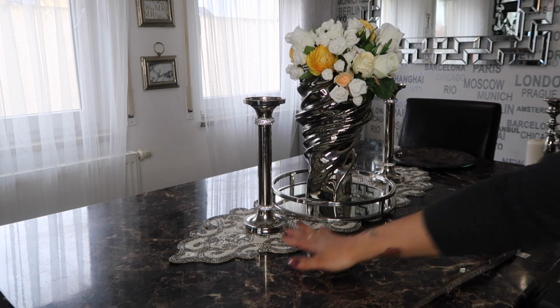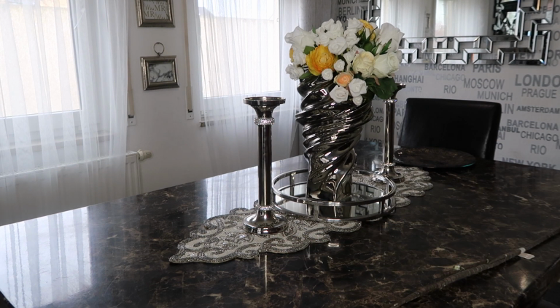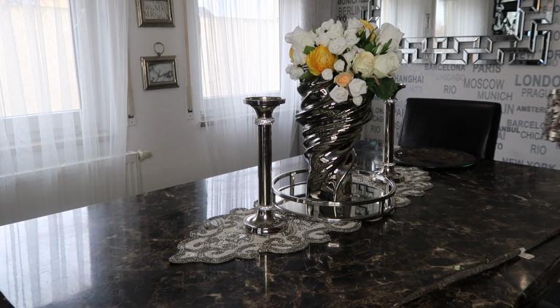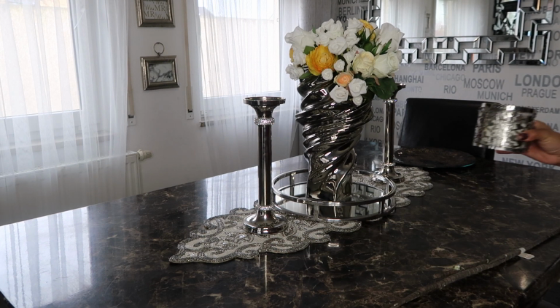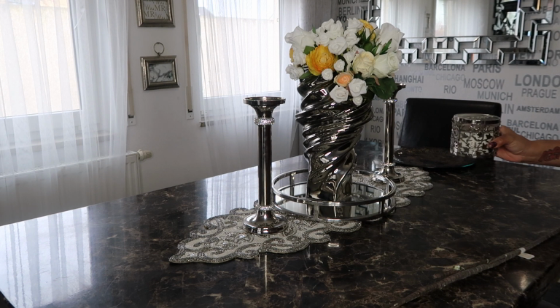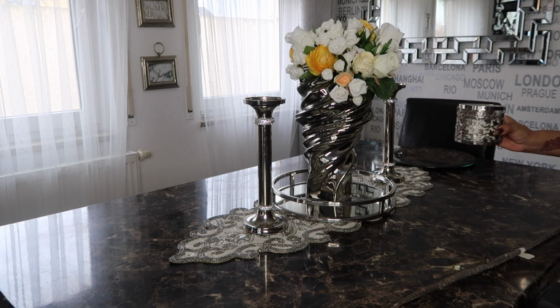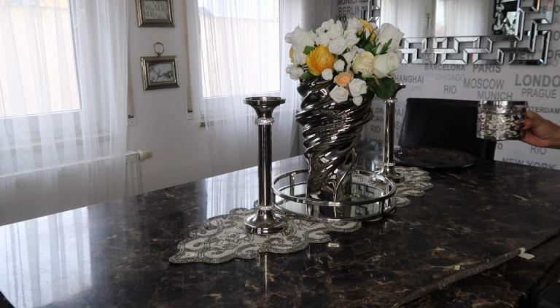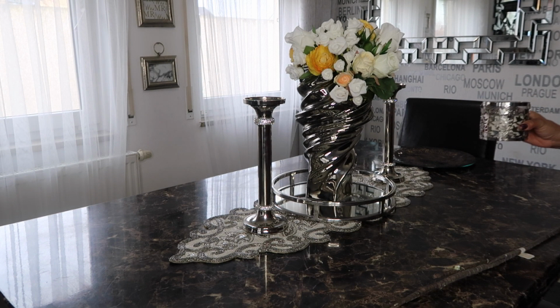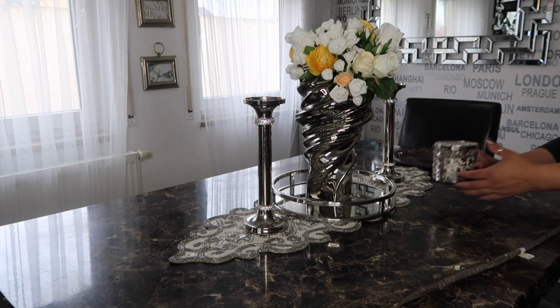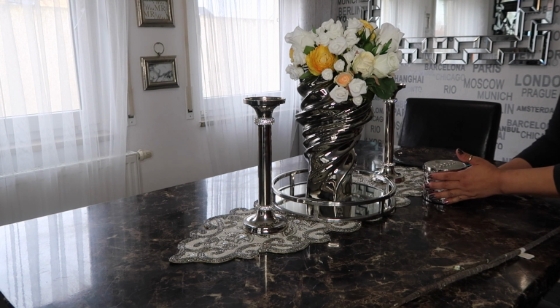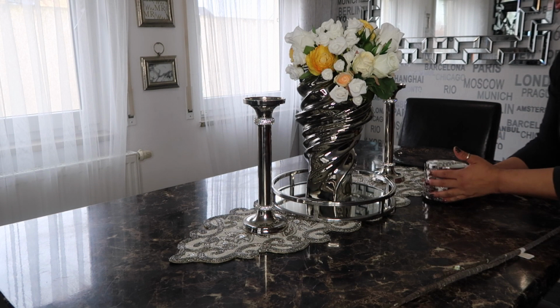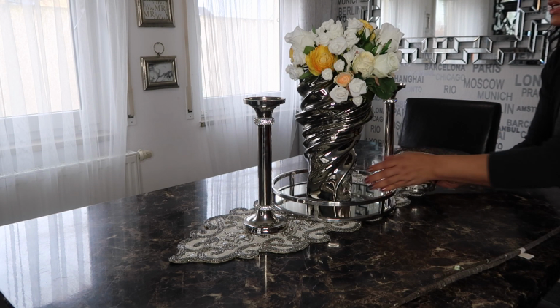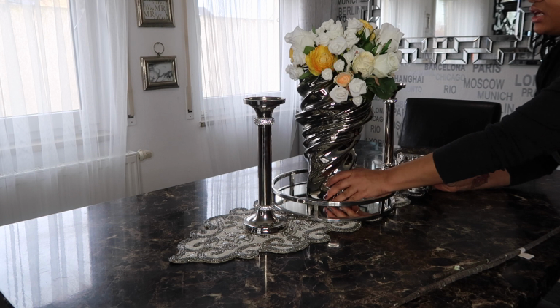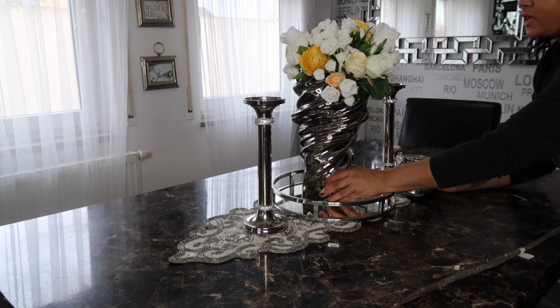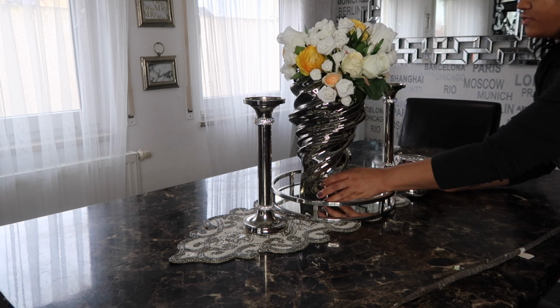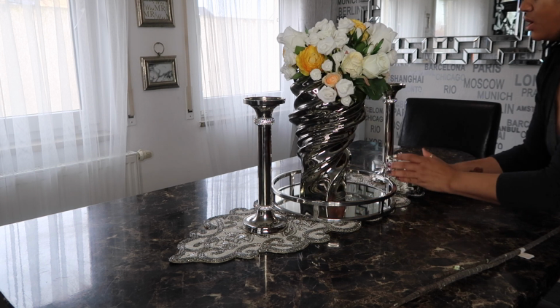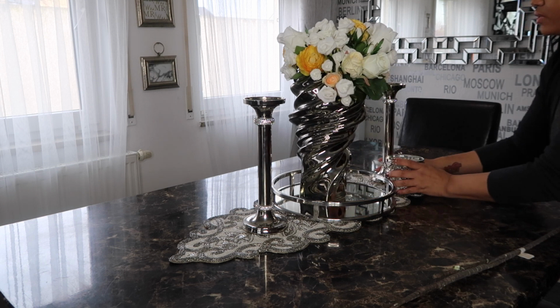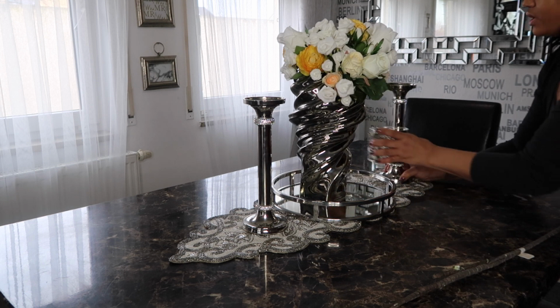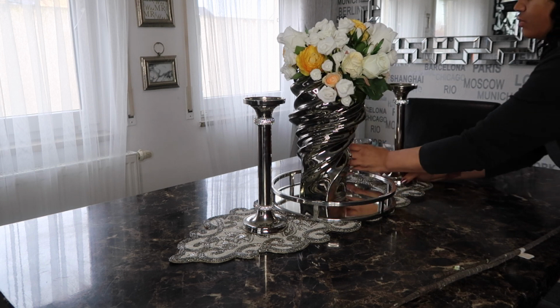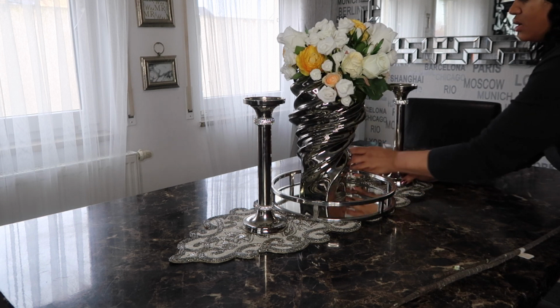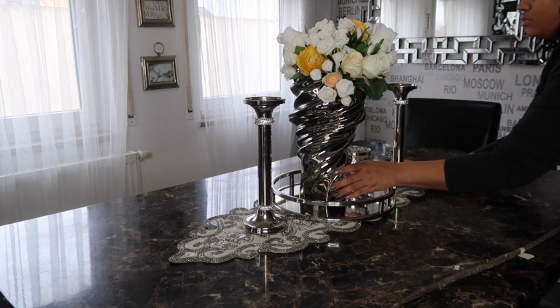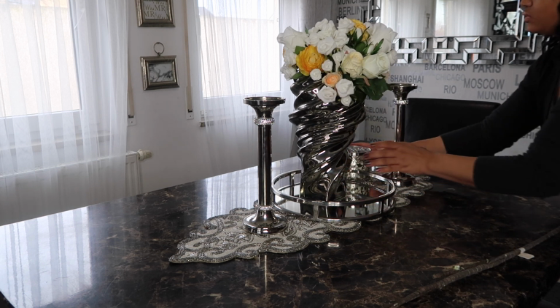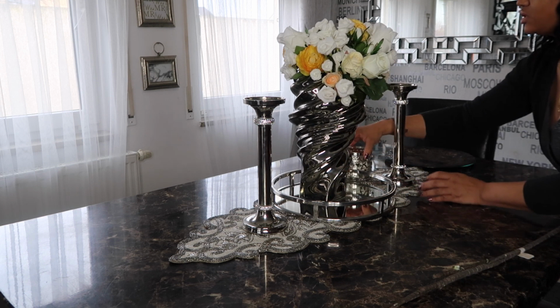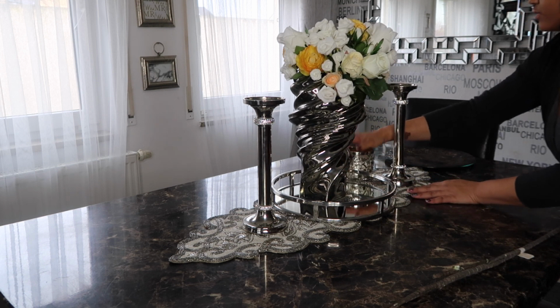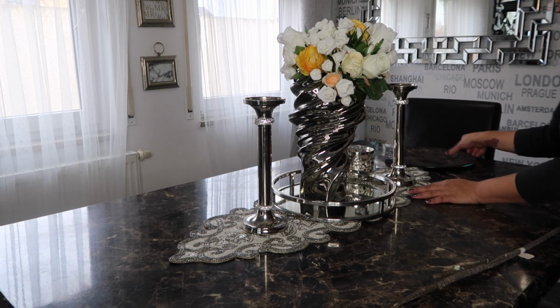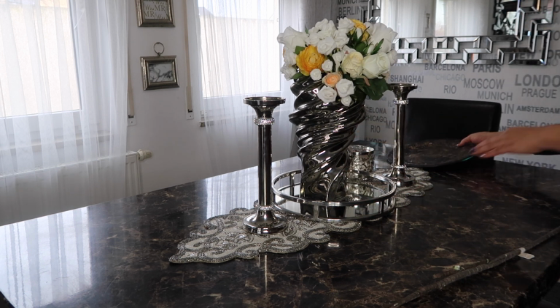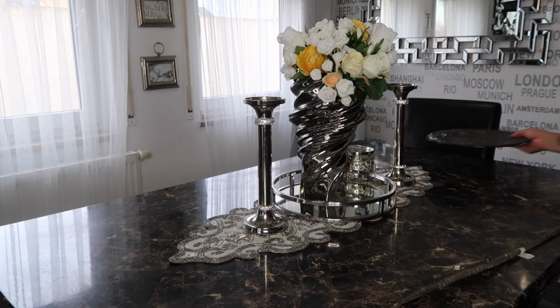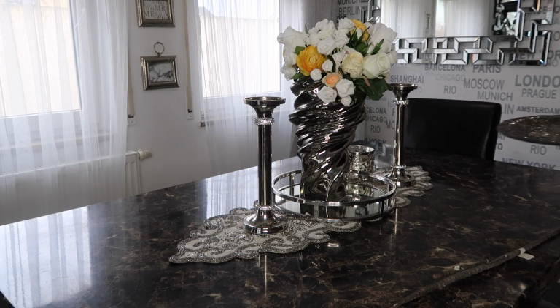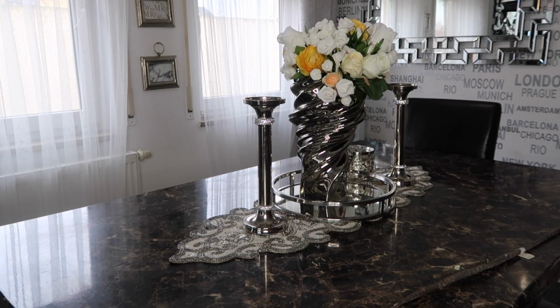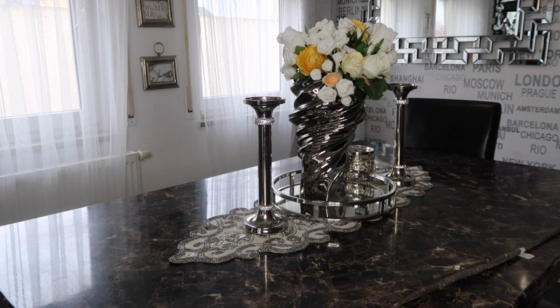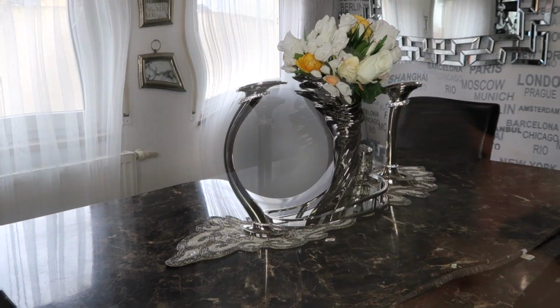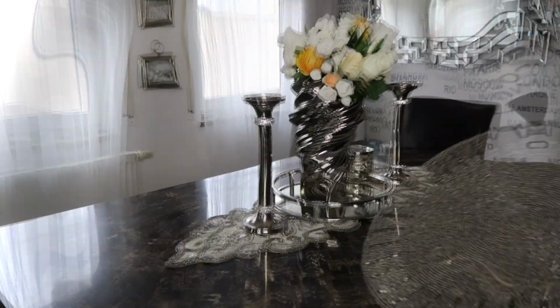I always have a candle on my table — this is where we eat and all that good stuff. I'll just set that there.